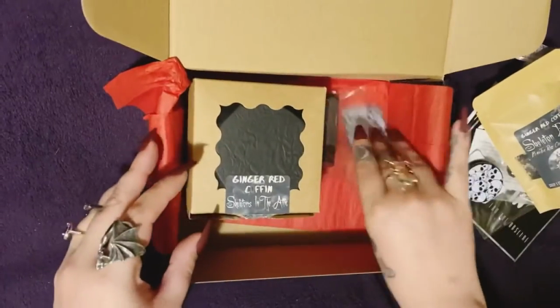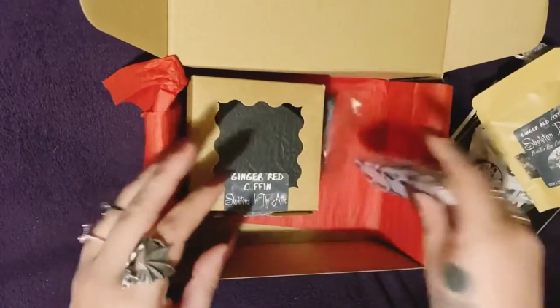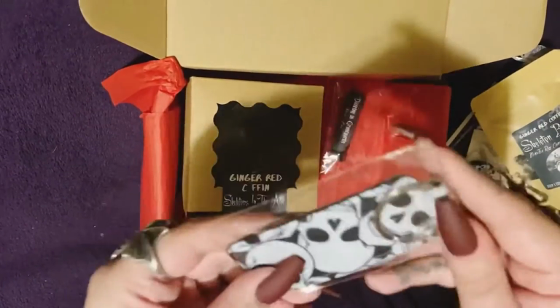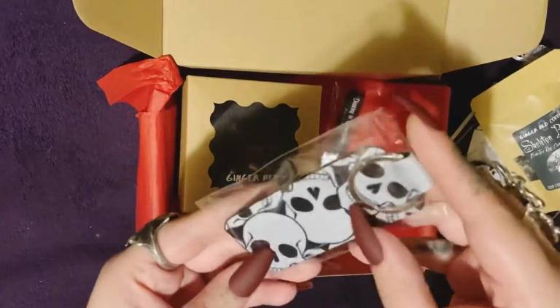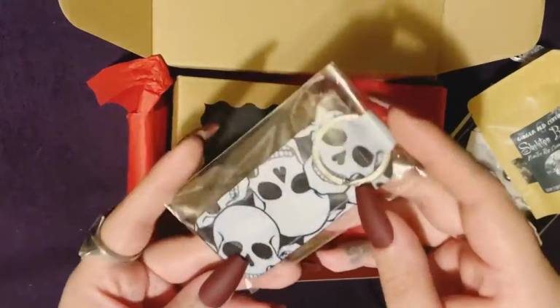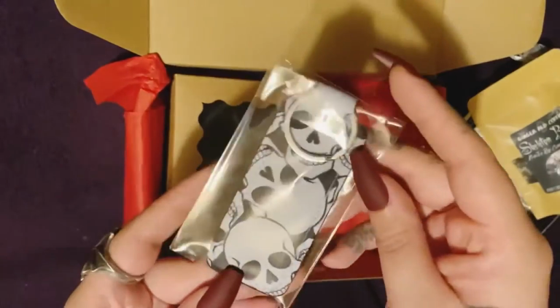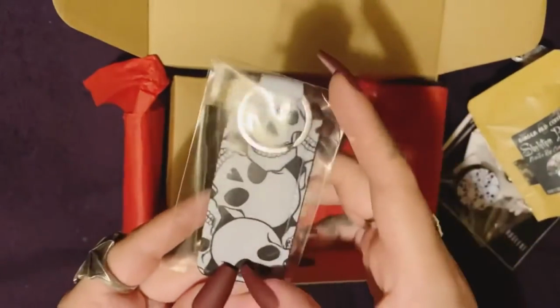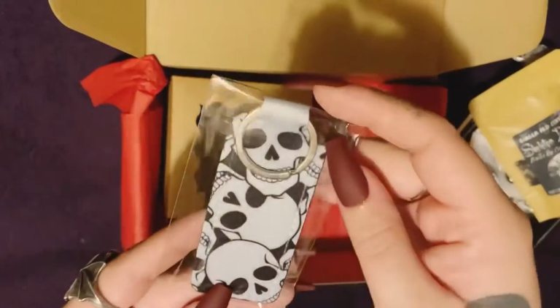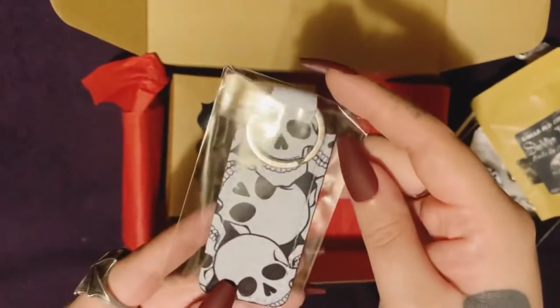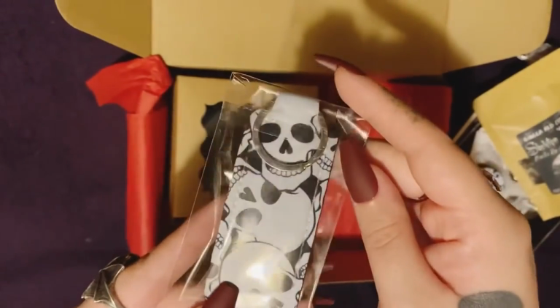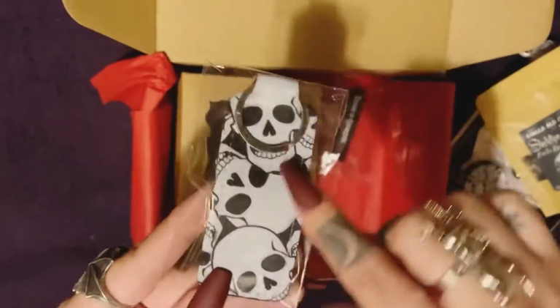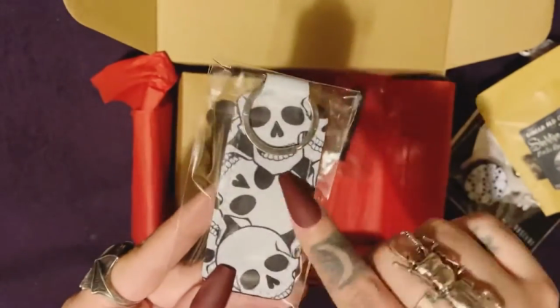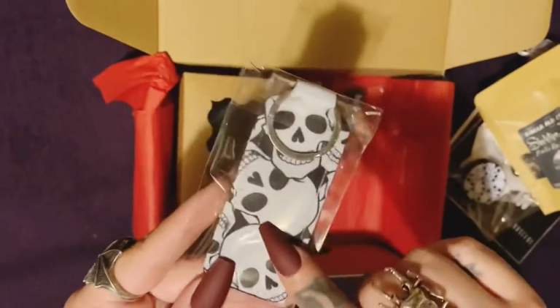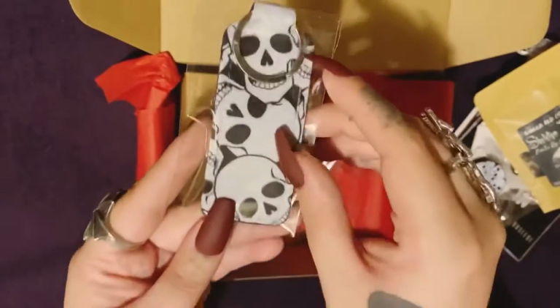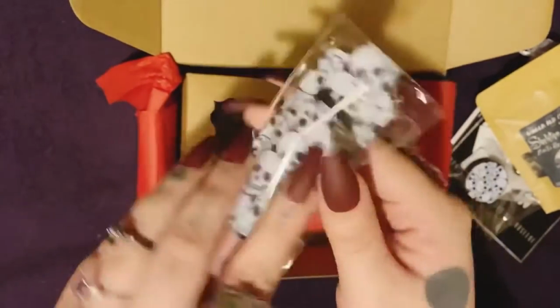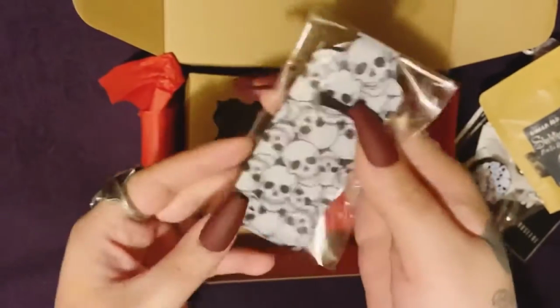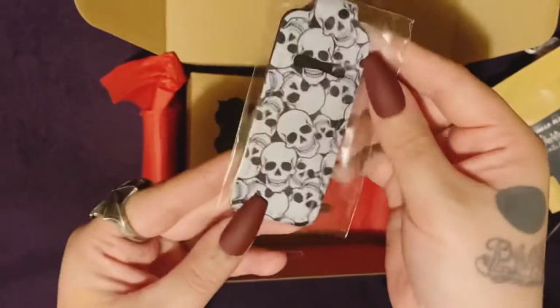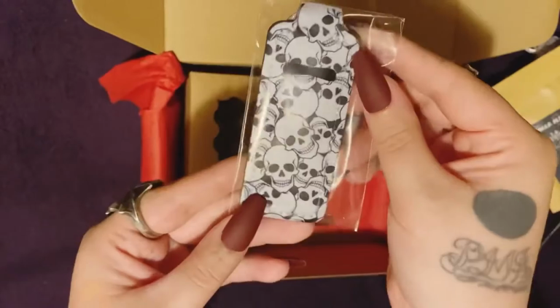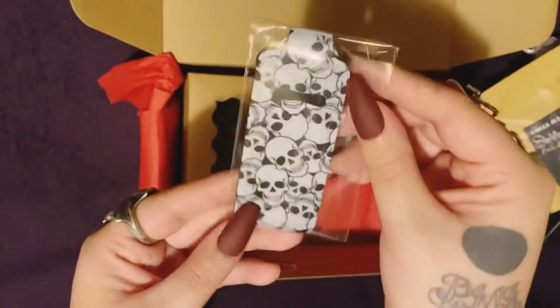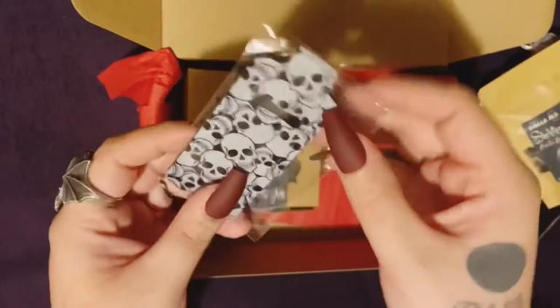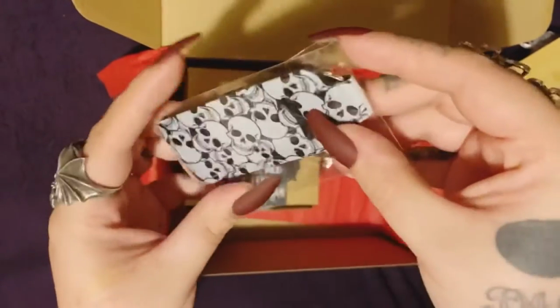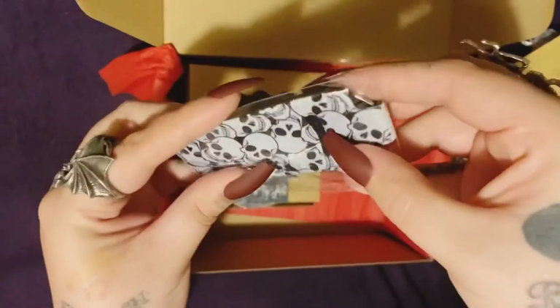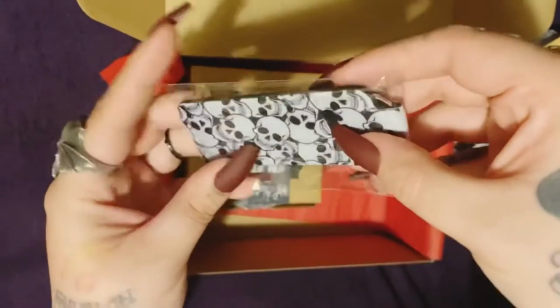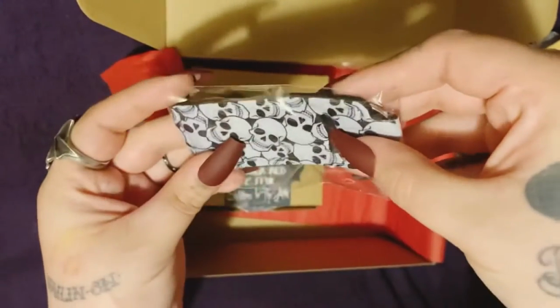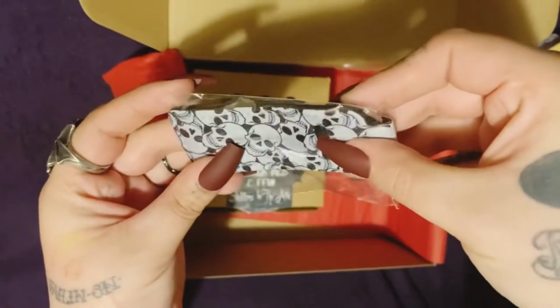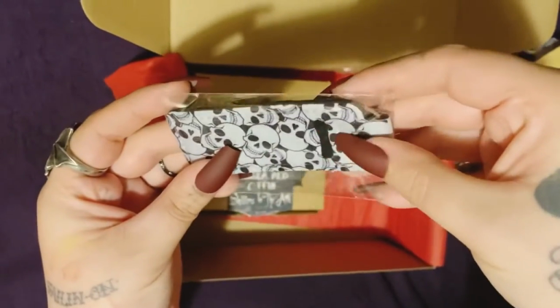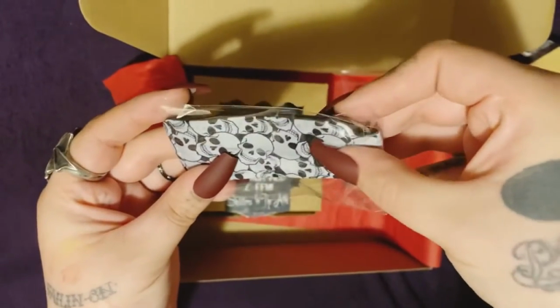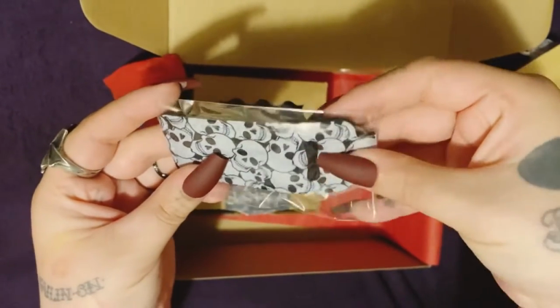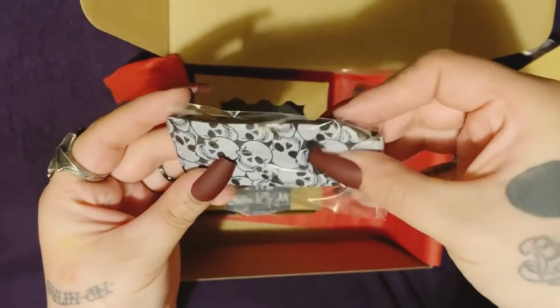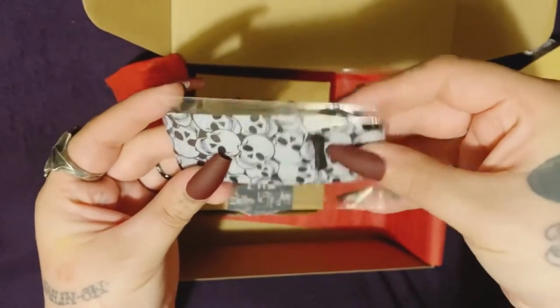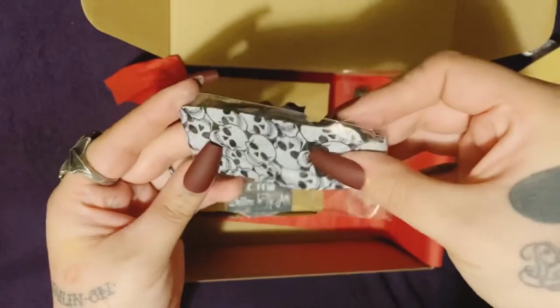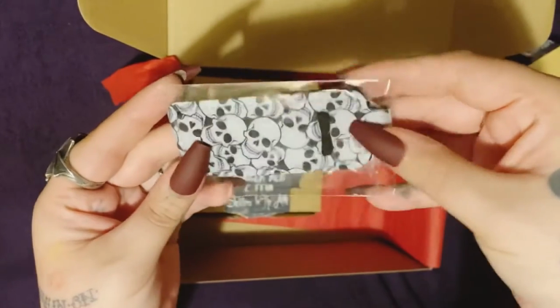Then it looks like we have a skull keychain — bigger skulls on this side and then smaller skulls here — and you could stick a lighter in here or a chapstick.